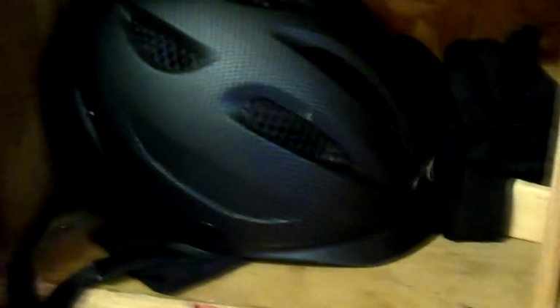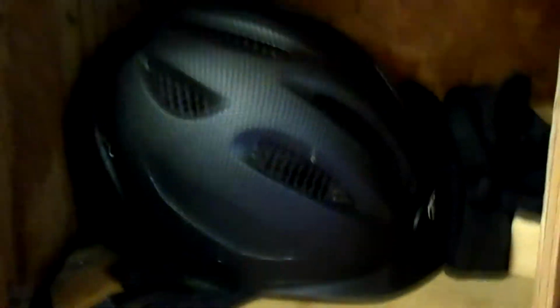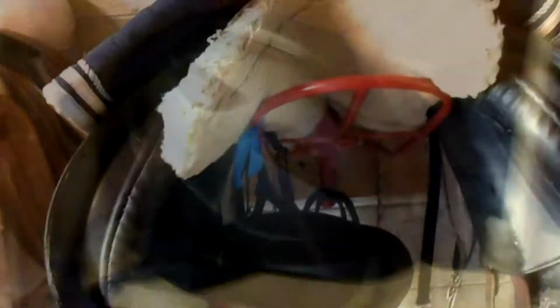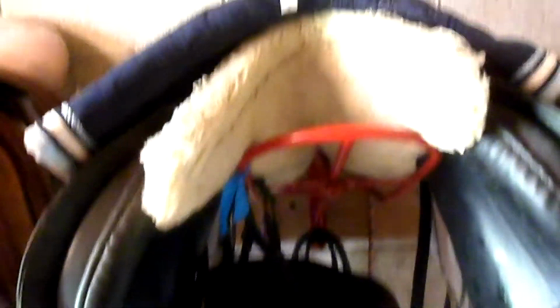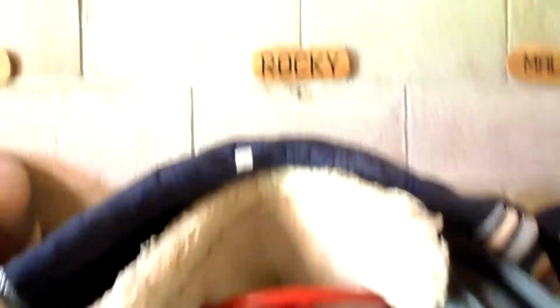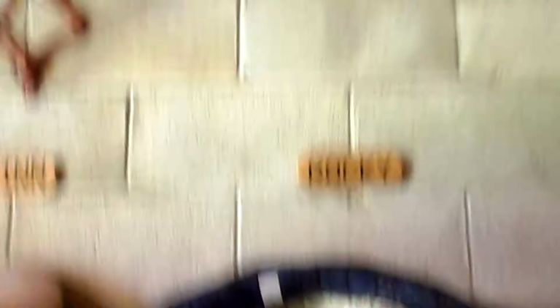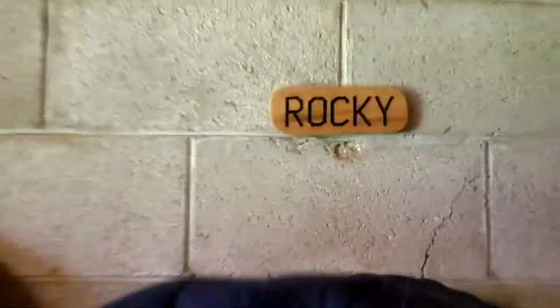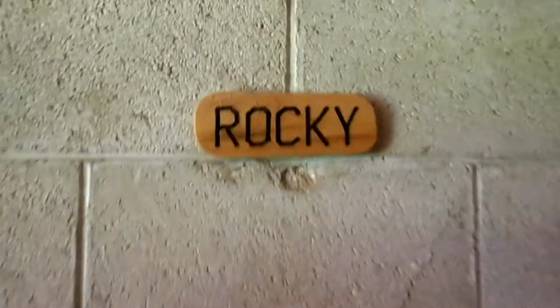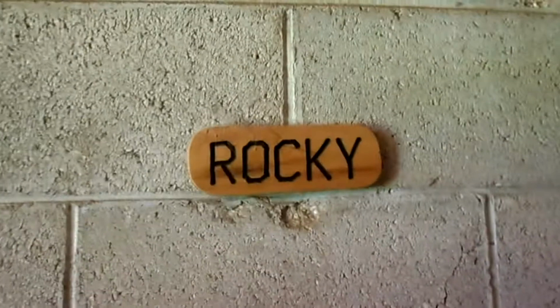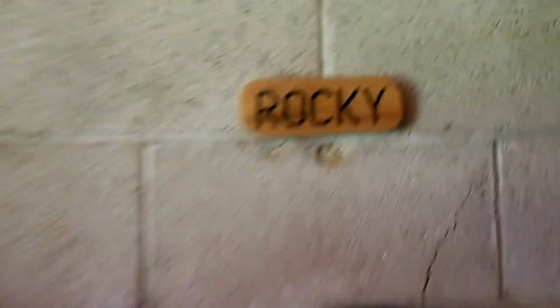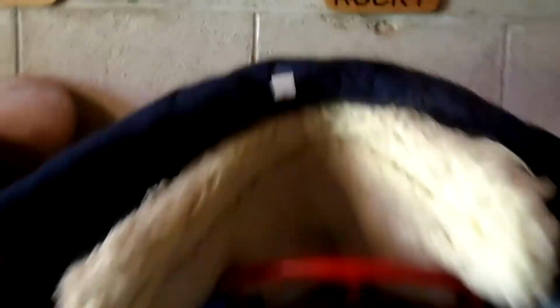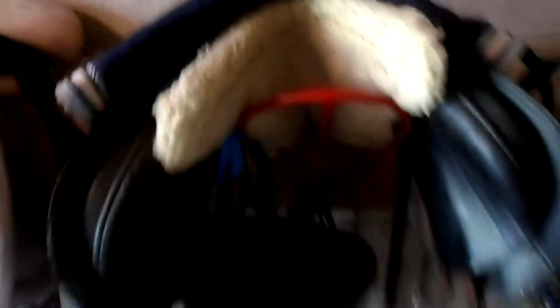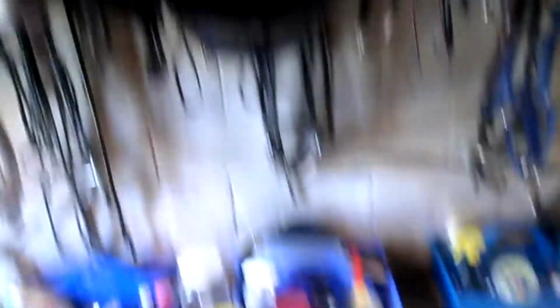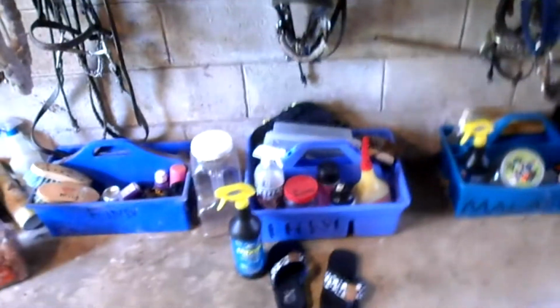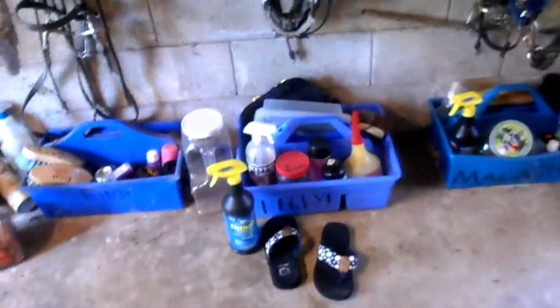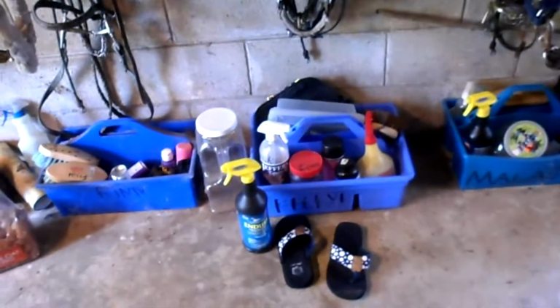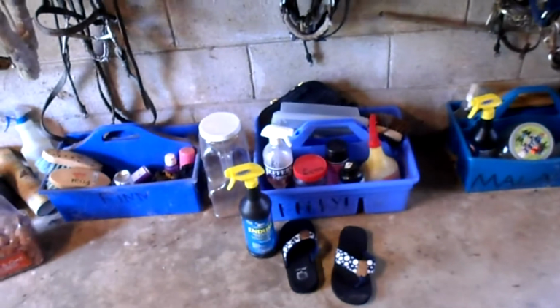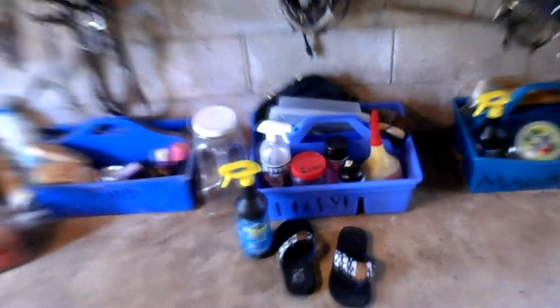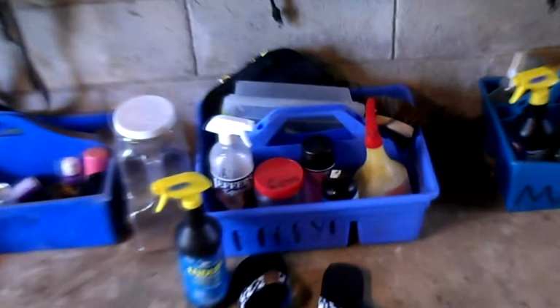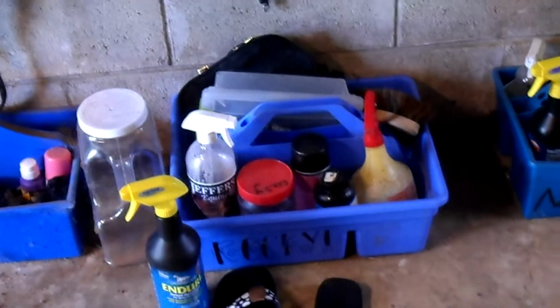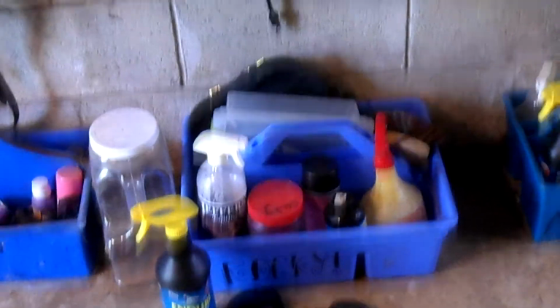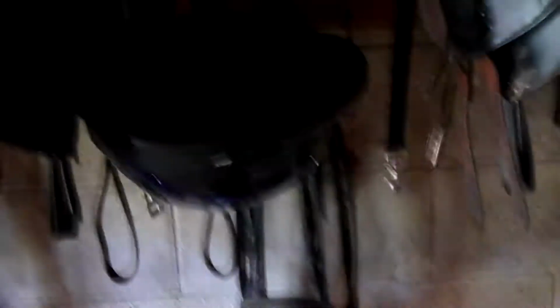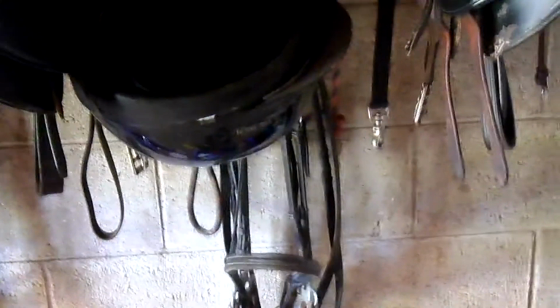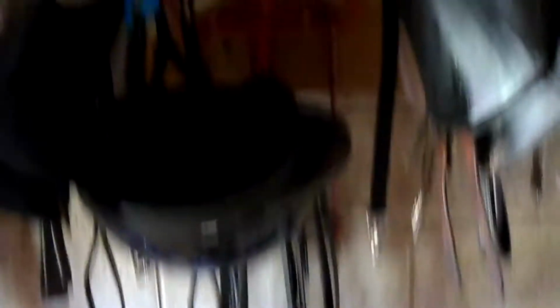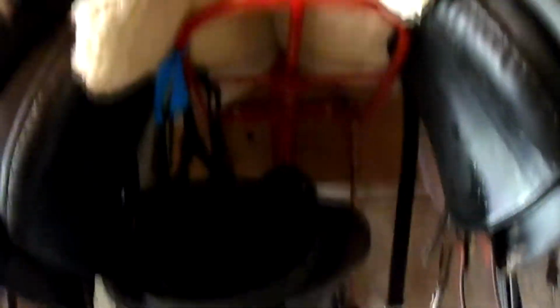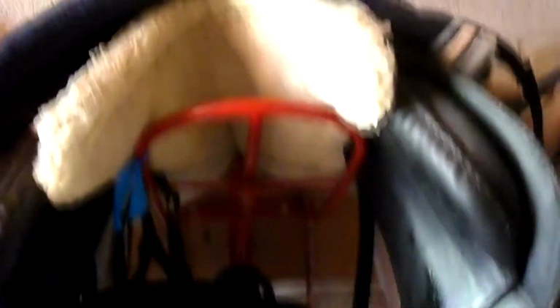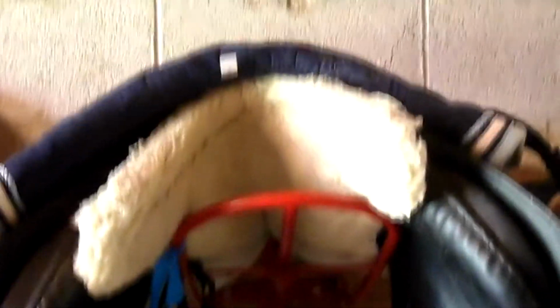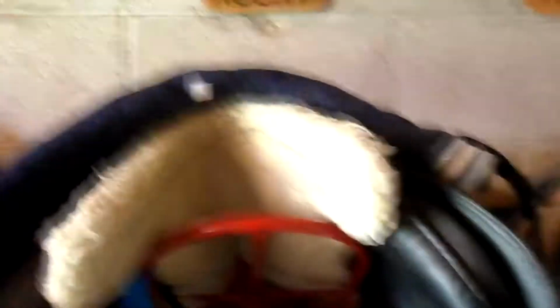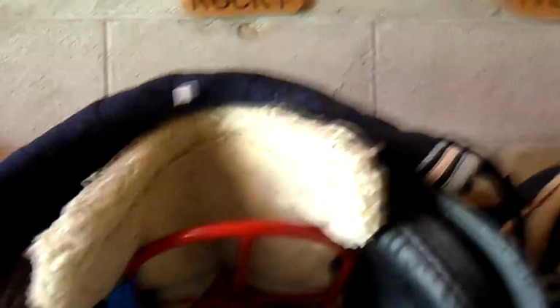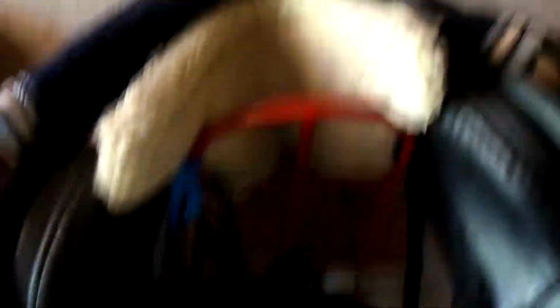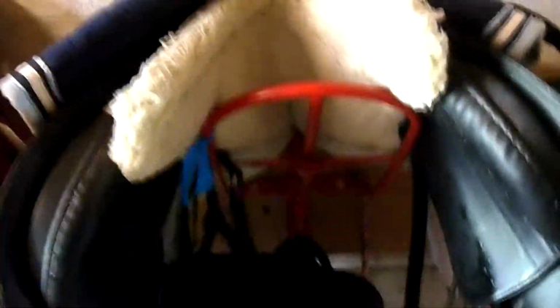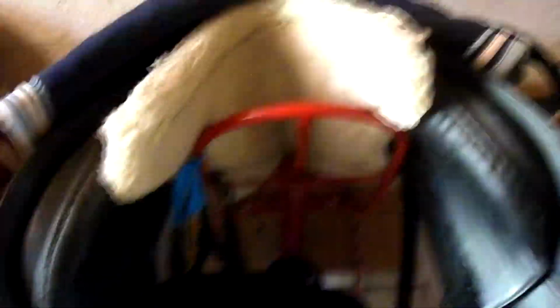There's my helmet and here's my new gloves, yay! Here's Rocky's tack box — it's got his name and everything — and there's my flip-flops. Some of the grooming stuff, and then I've got my old helmet and my saddle.